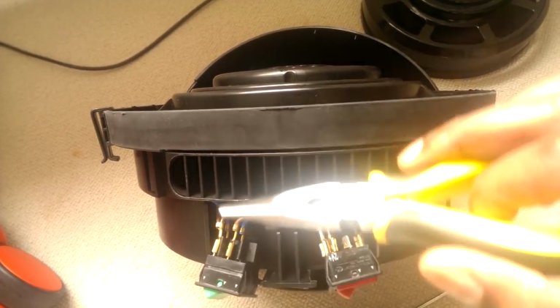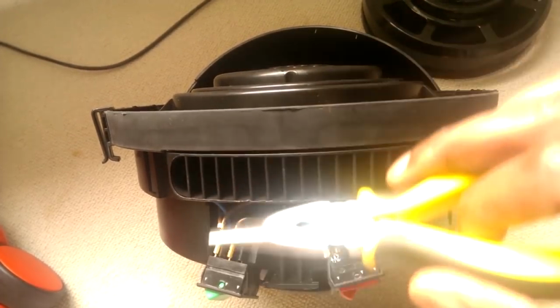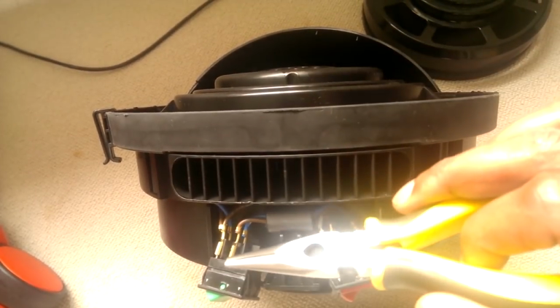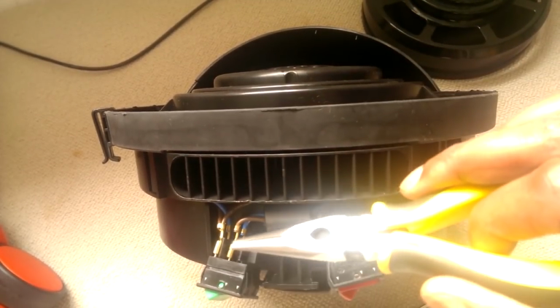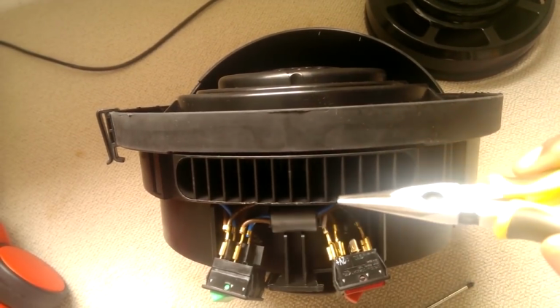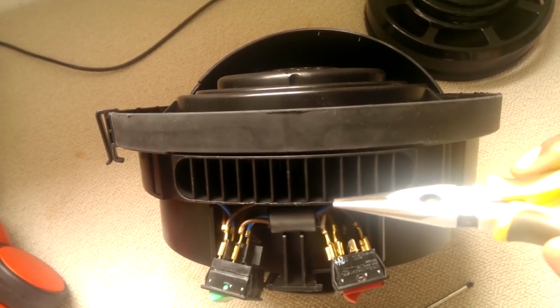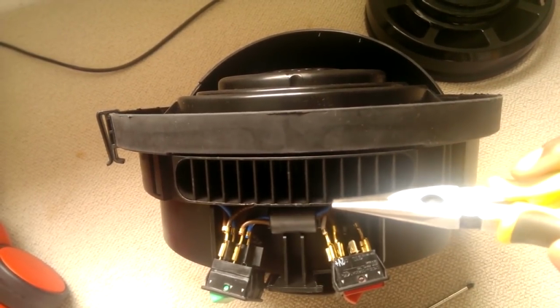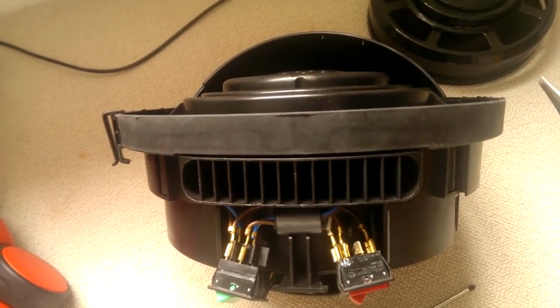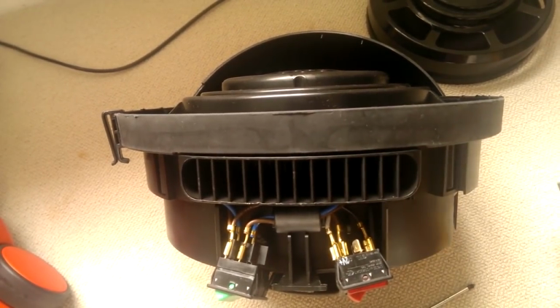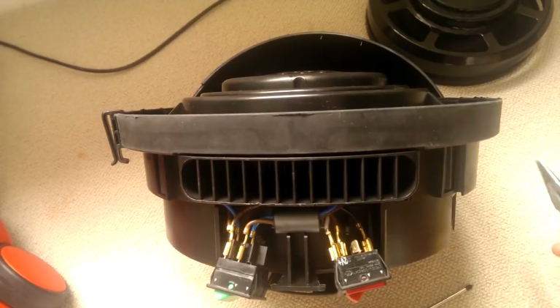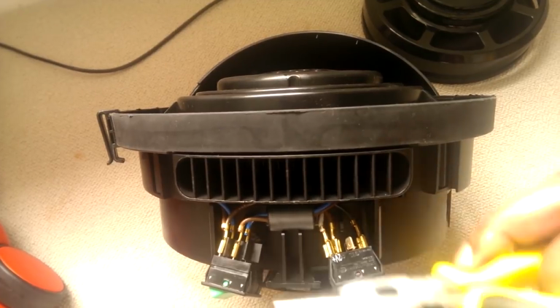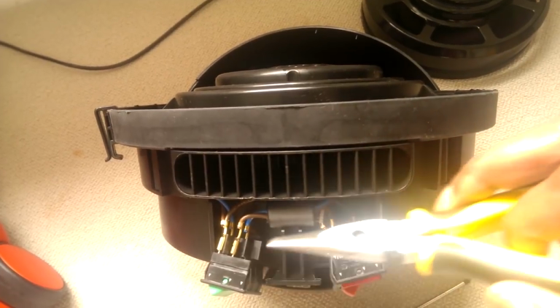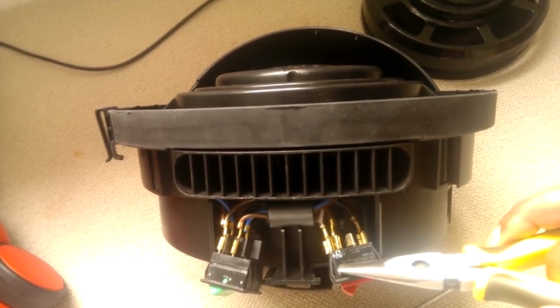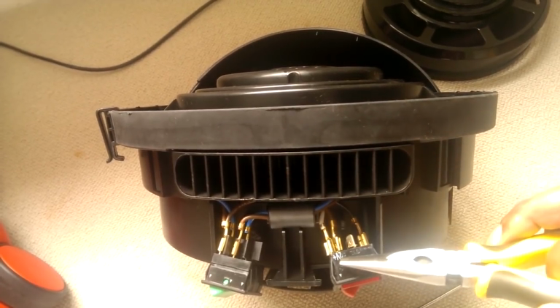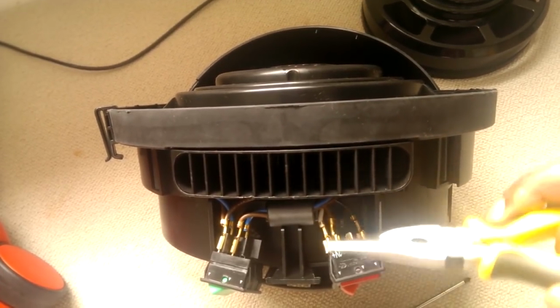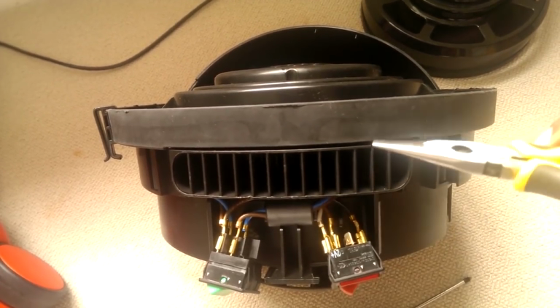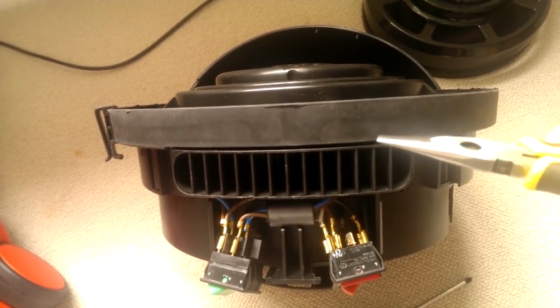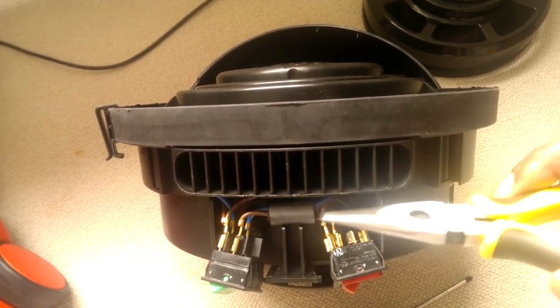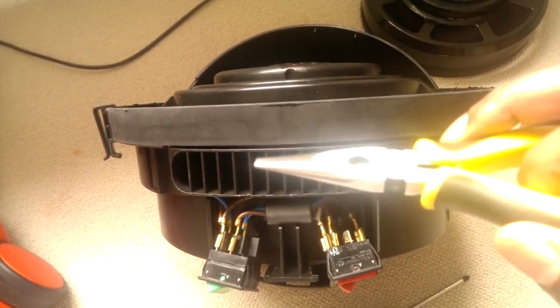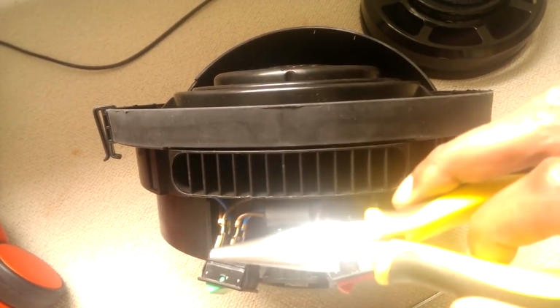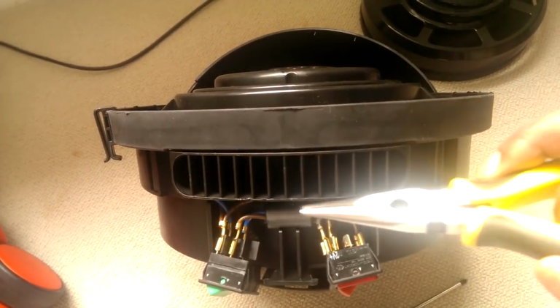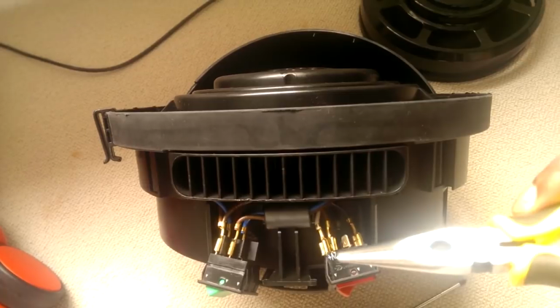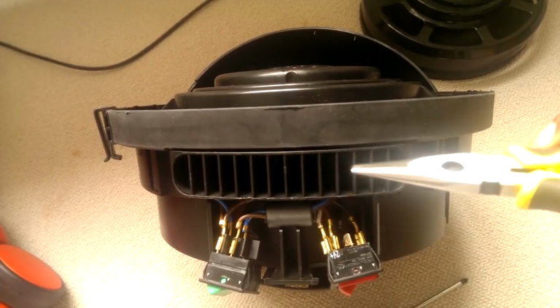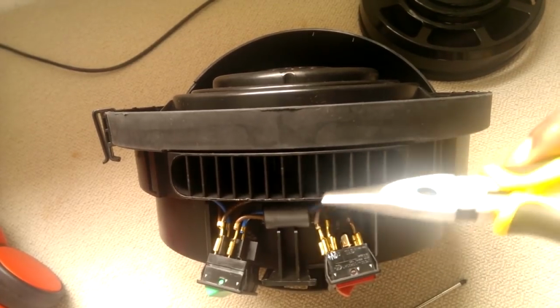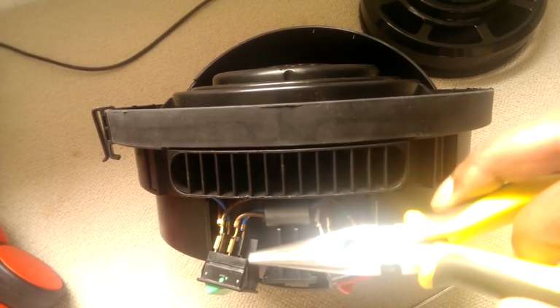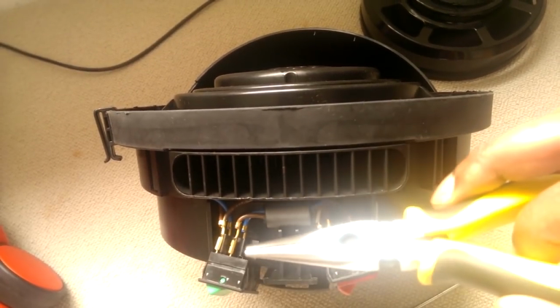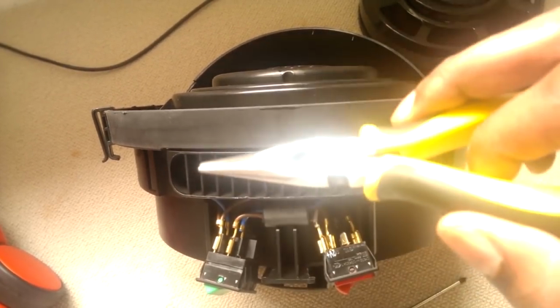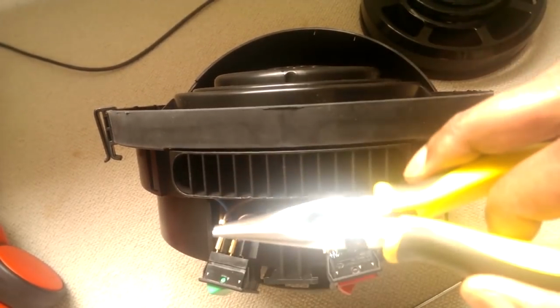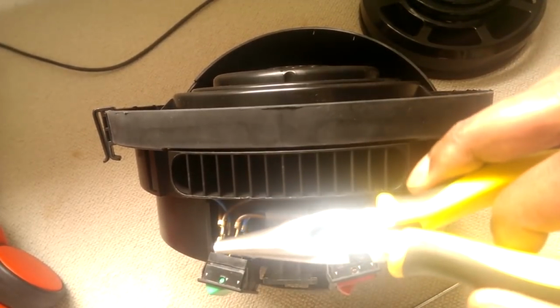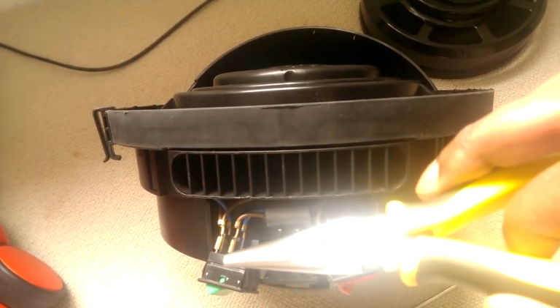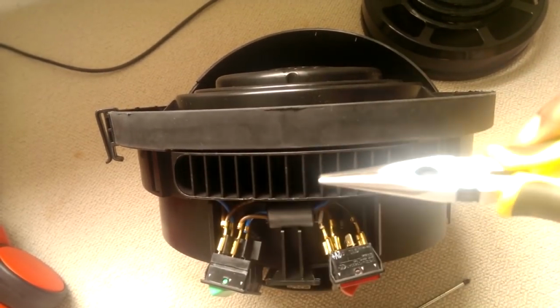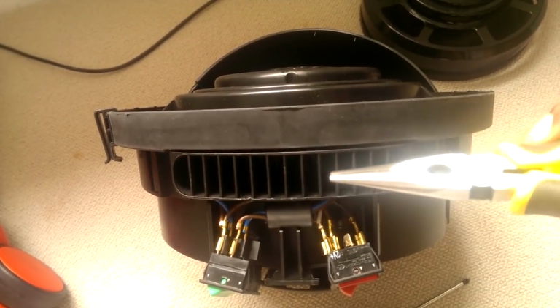We'll bypass those straight to the switch — going from power straight to motor with white wires. No going to the printed circuit board, which is what all this current wiring is doing. We just want power in, motor out.